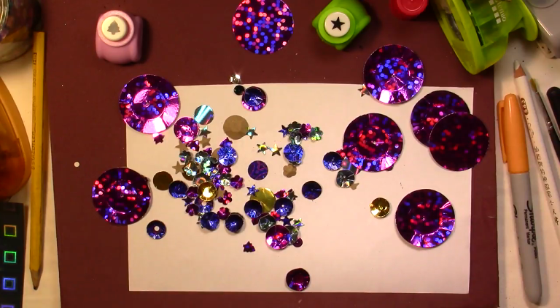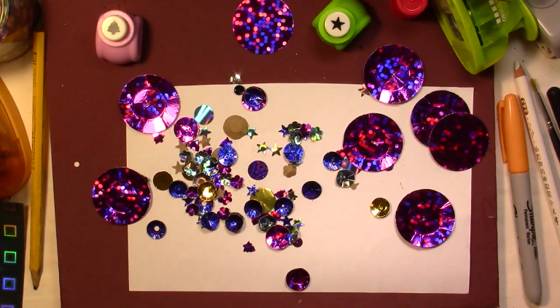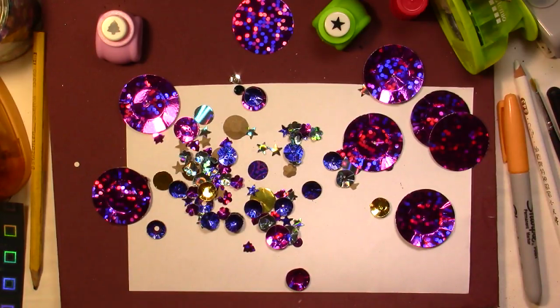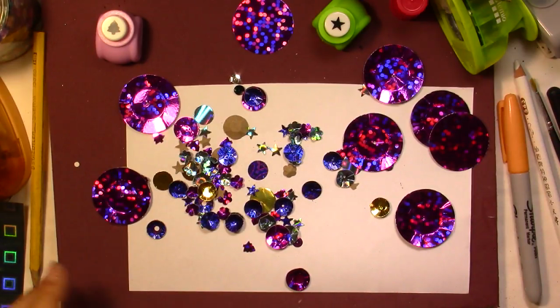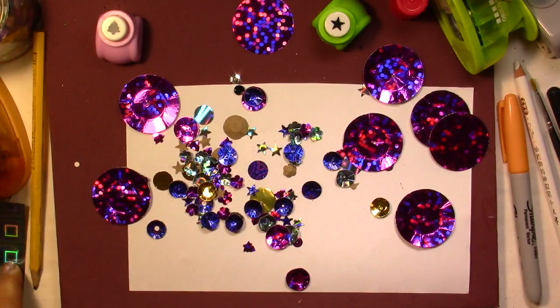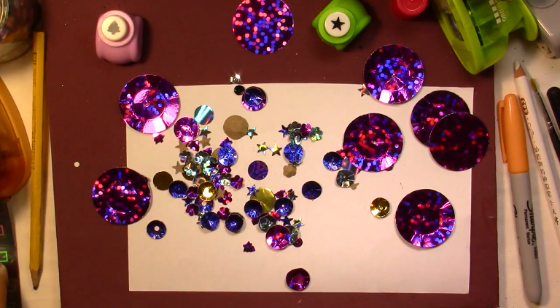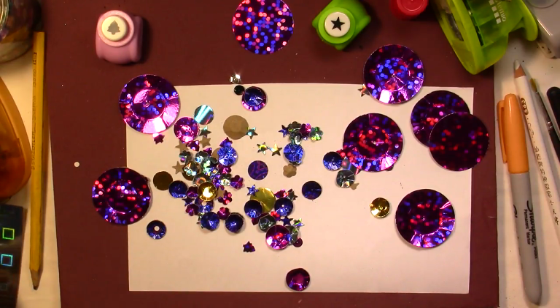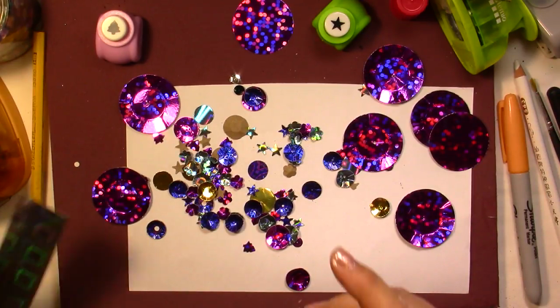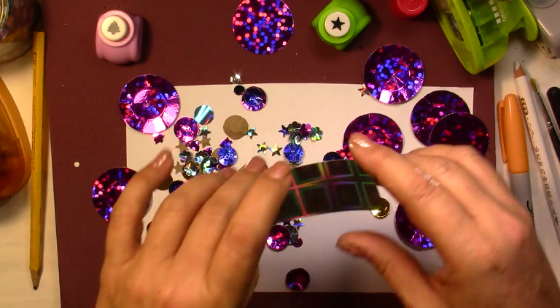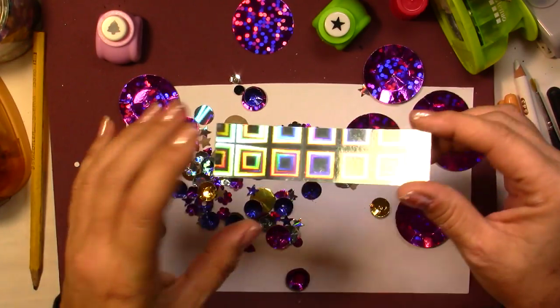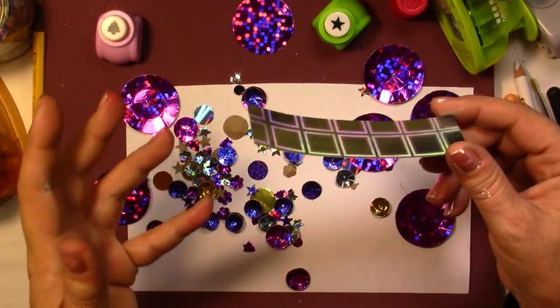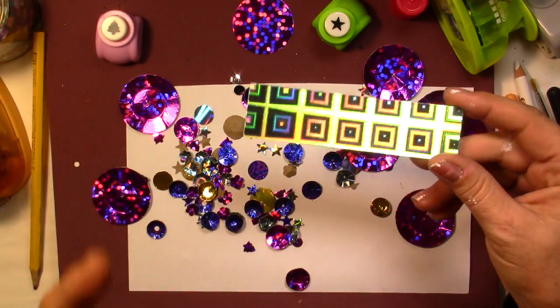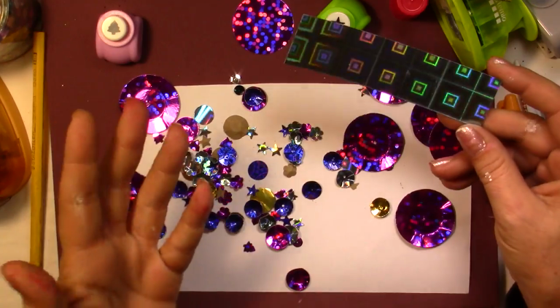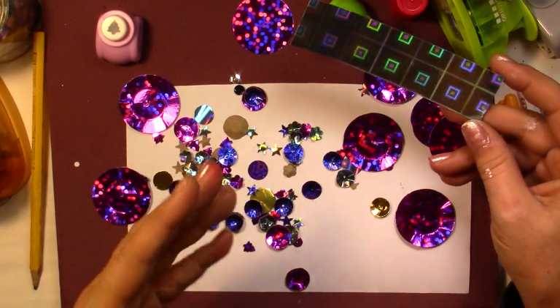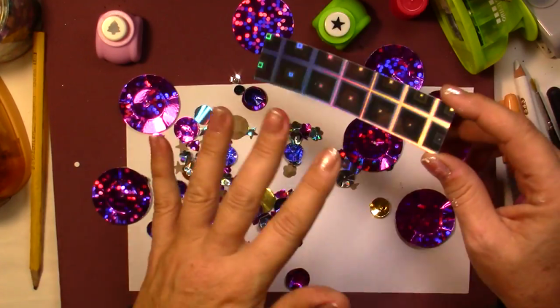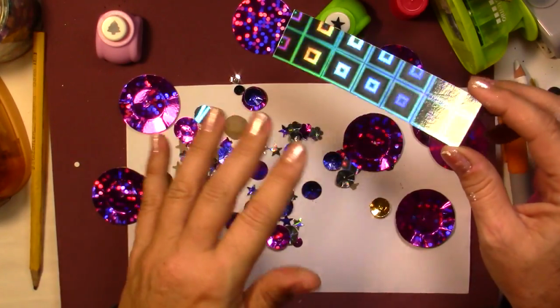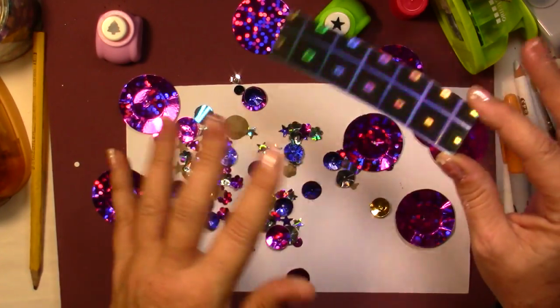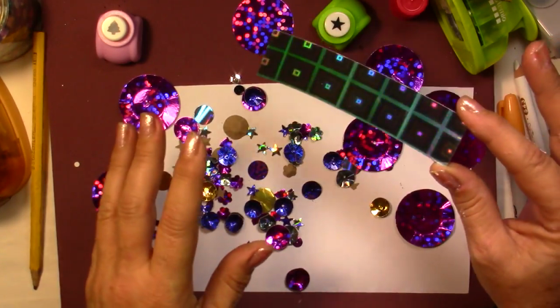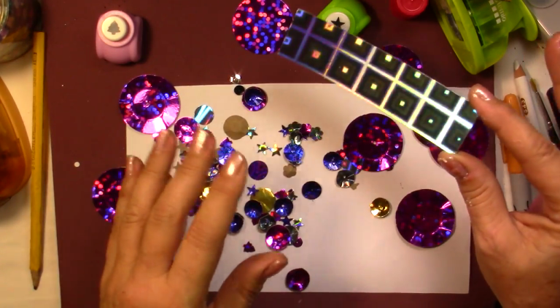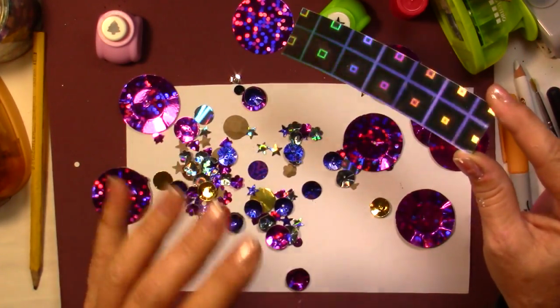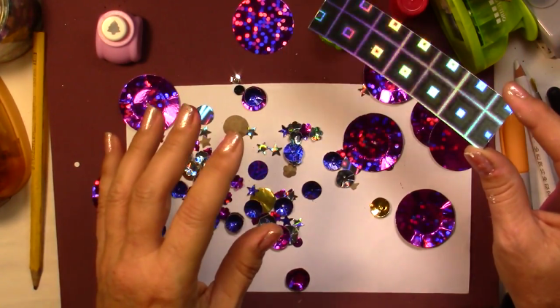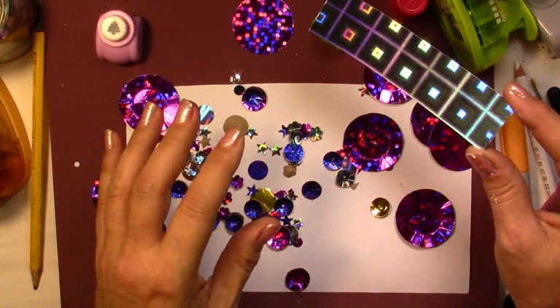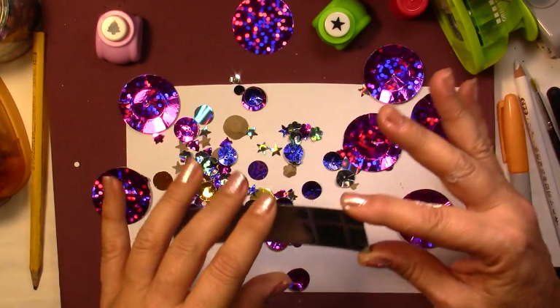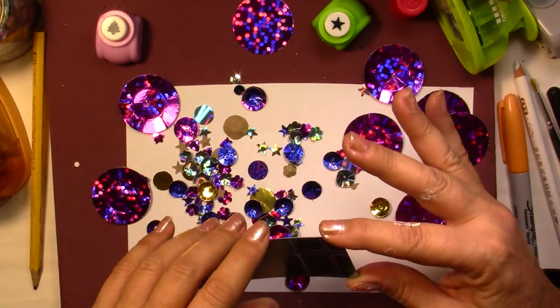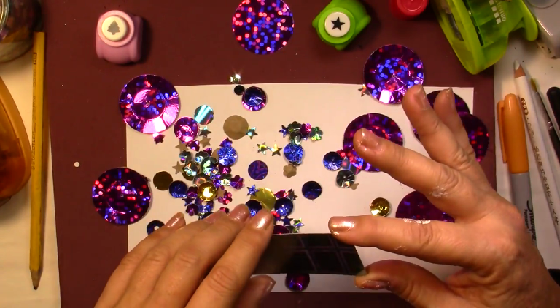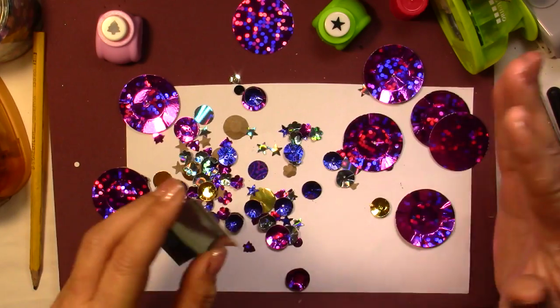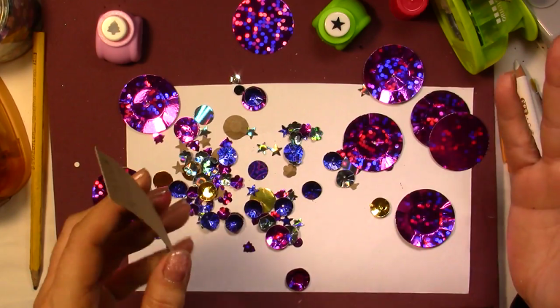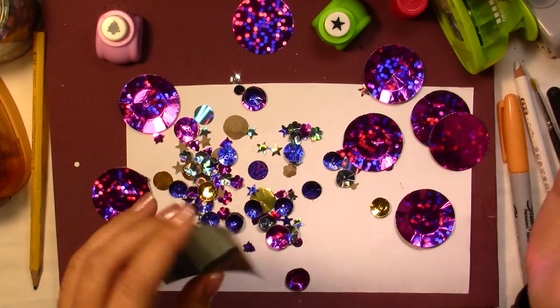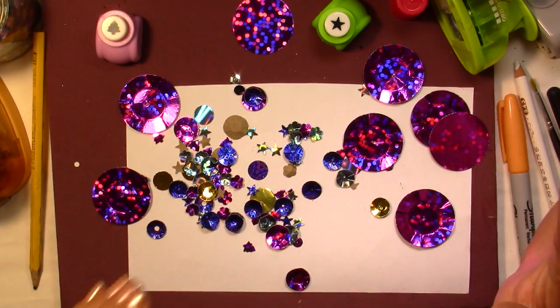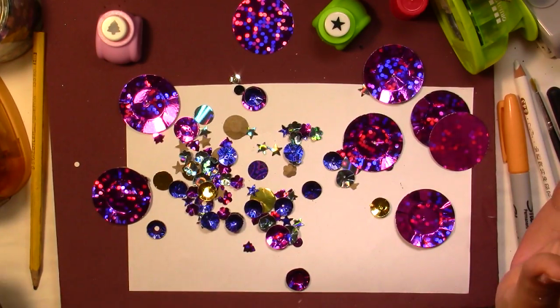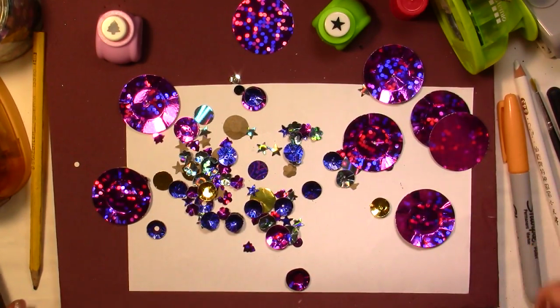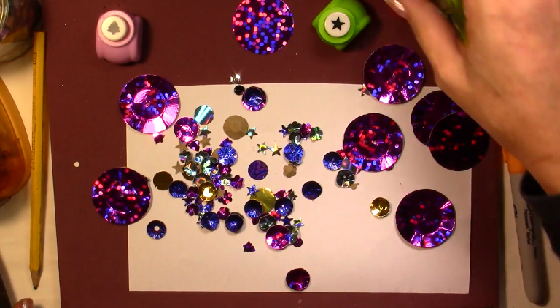It is so easy, and you're going to be able to use all your scraps. You can do this on all kinds of paper, very few materials needed. You don't really have to buy anything, because I'm sure you already have a lot.